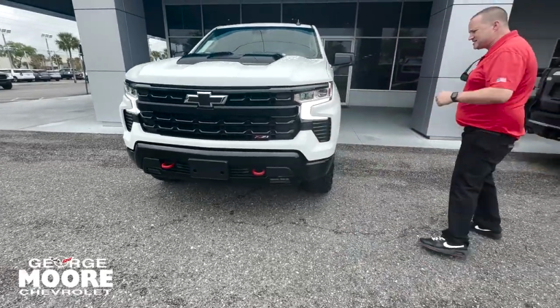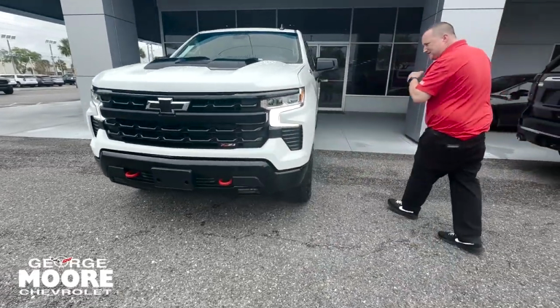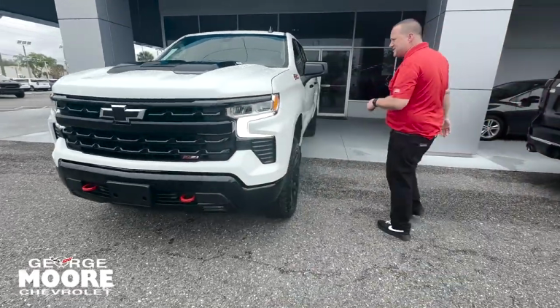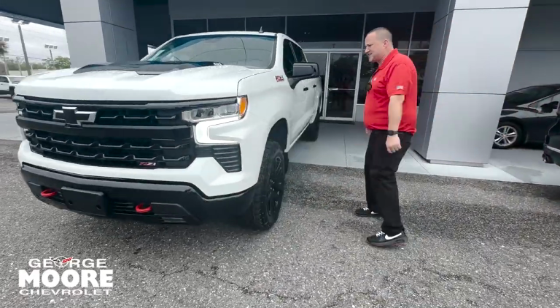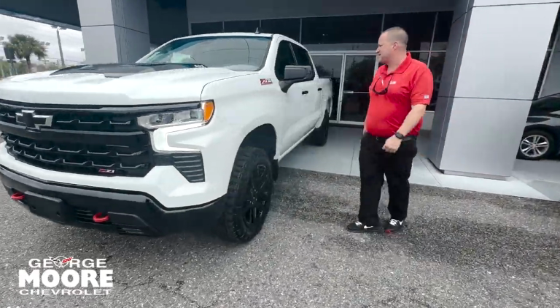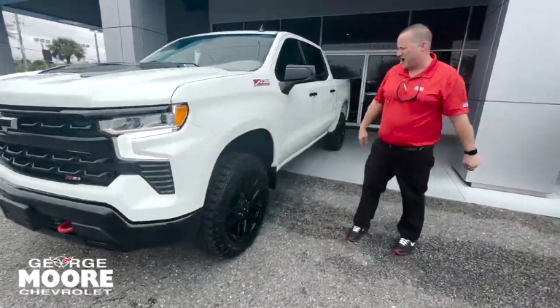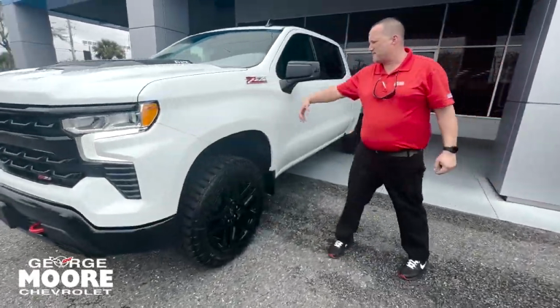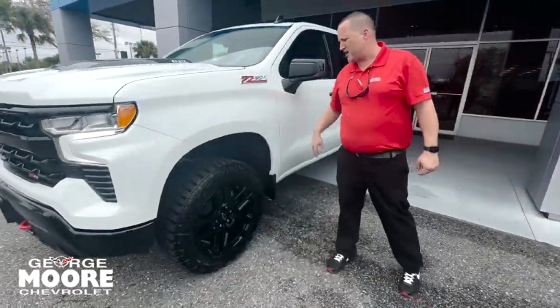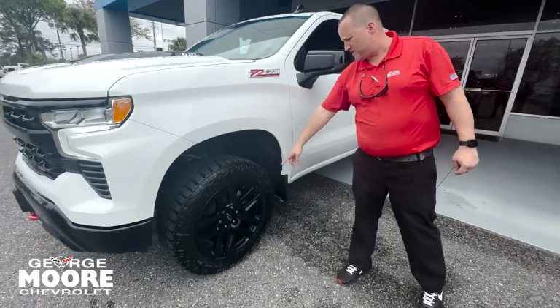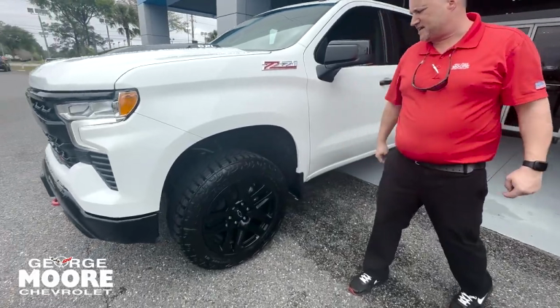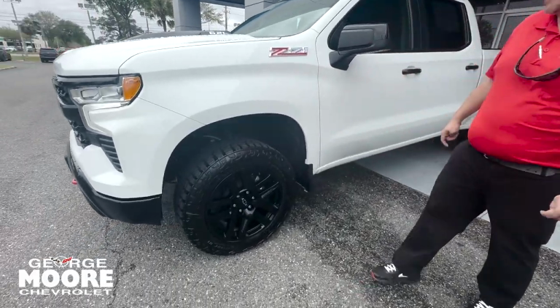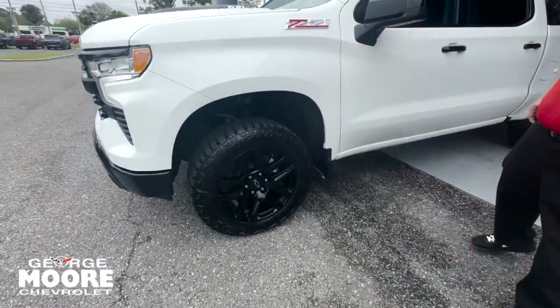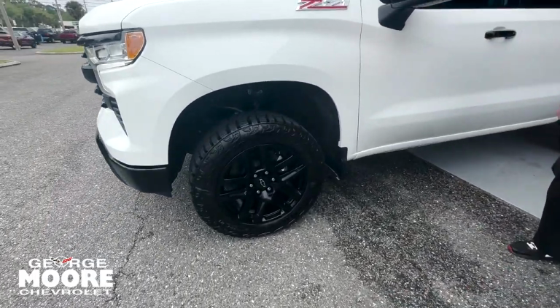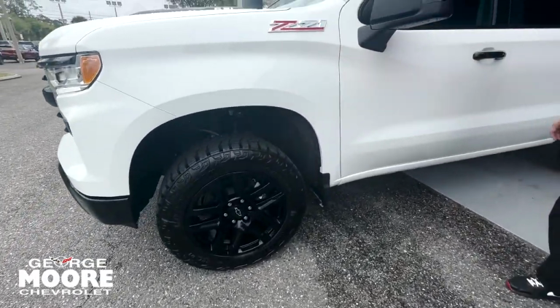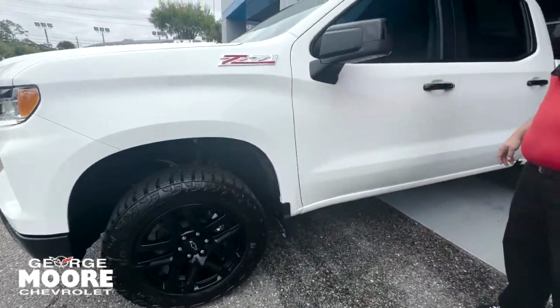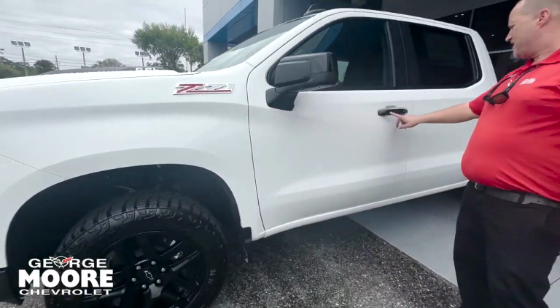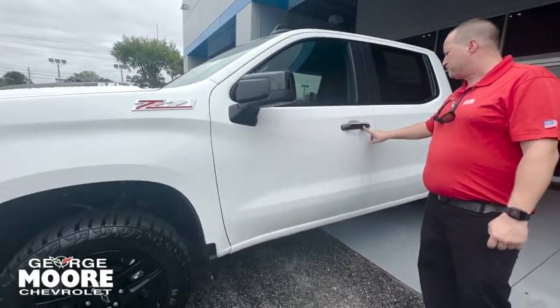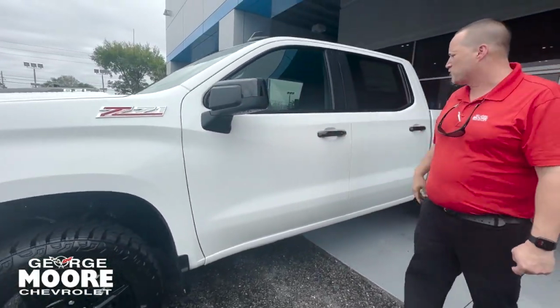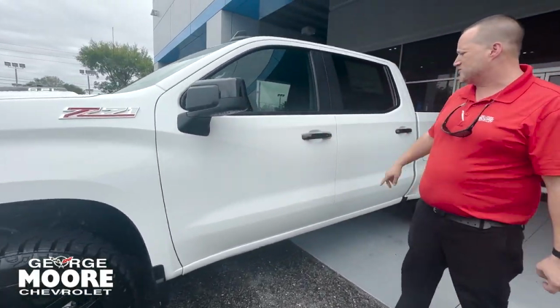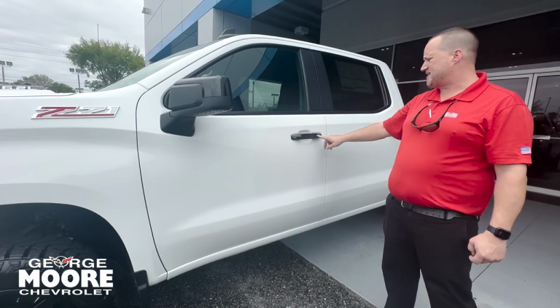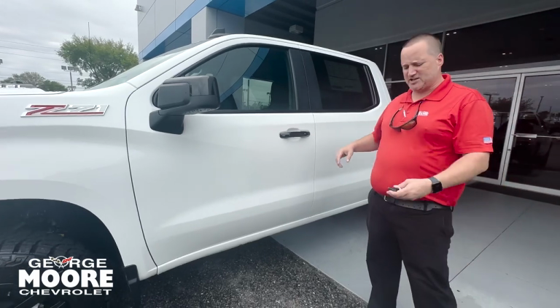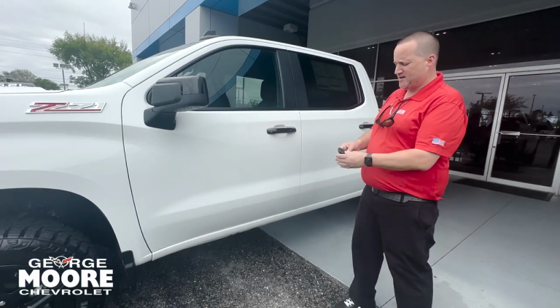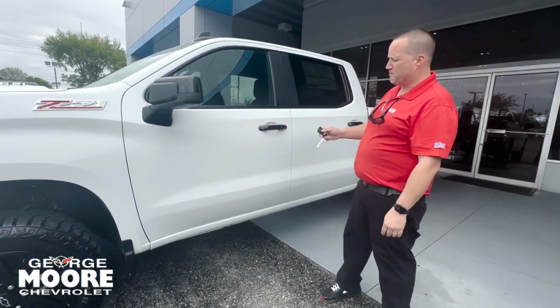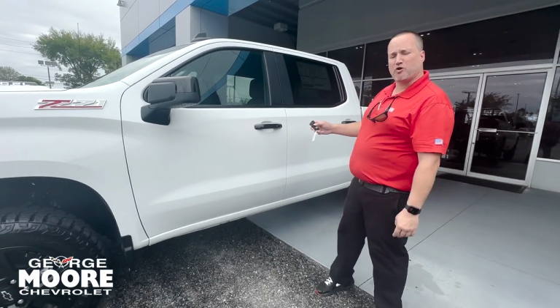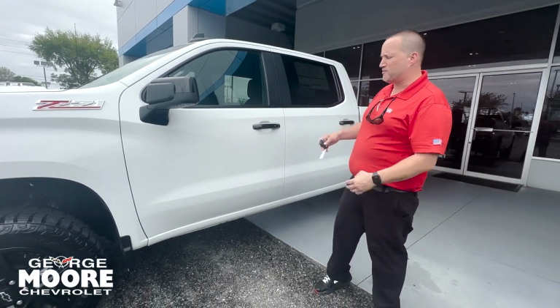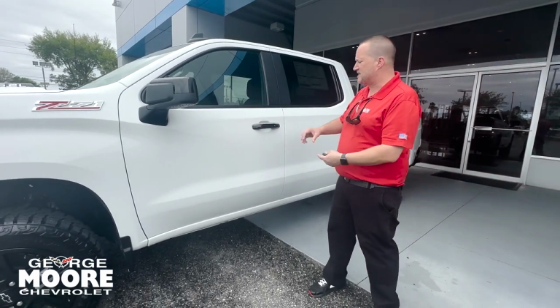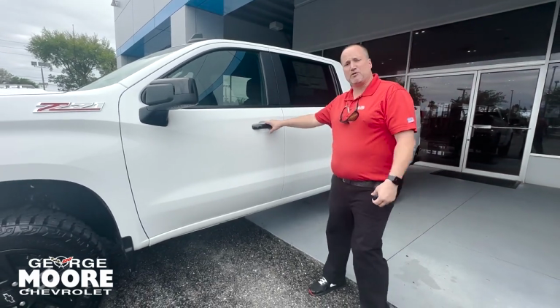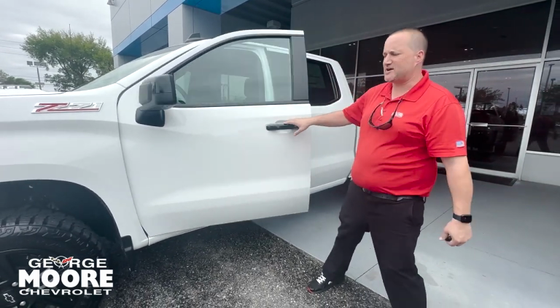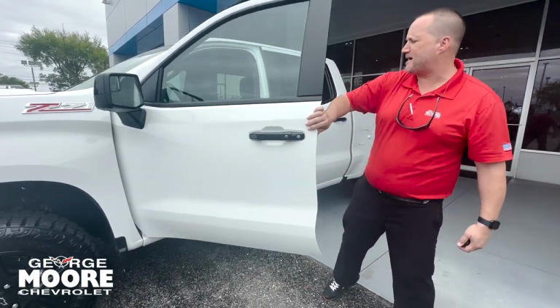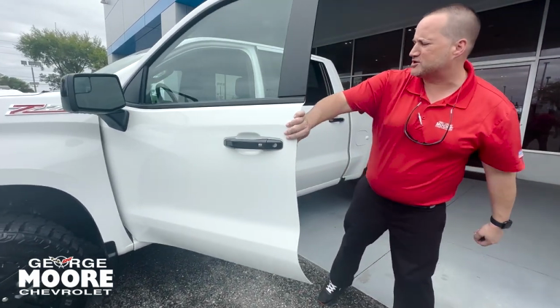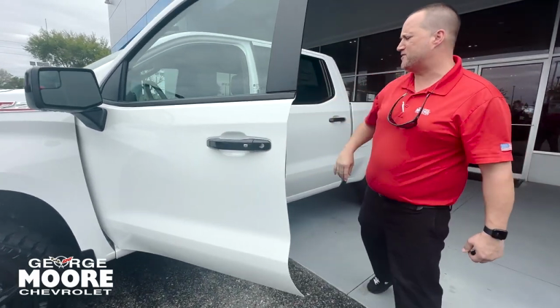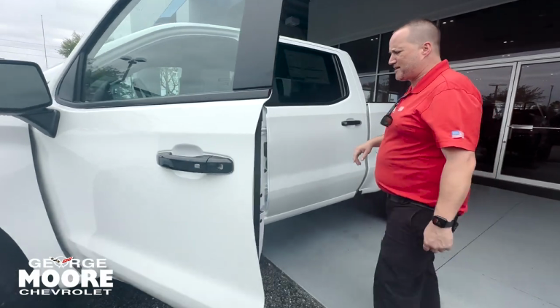This thing is clean. White paint job, 20-inch high gloss black rims, black door handles, keyless entry, remote start on the remote. You can even do it with the MyChevrolet app to start or stop your vehicle.